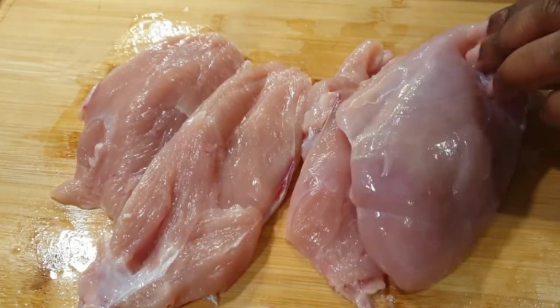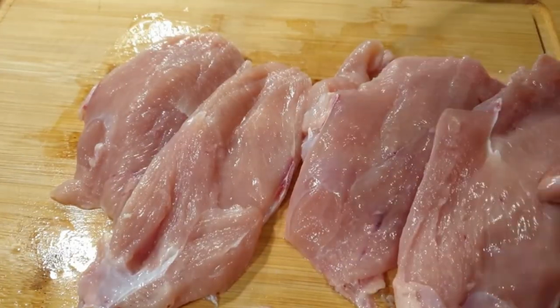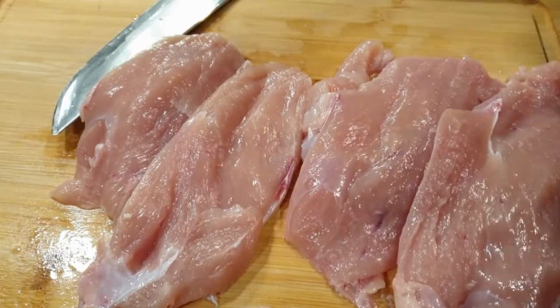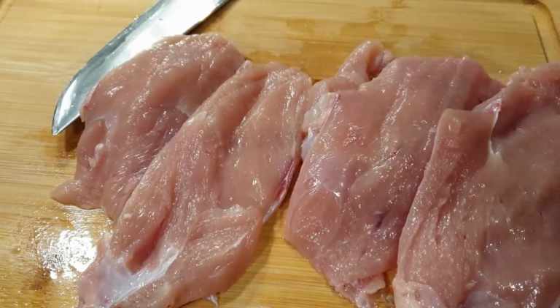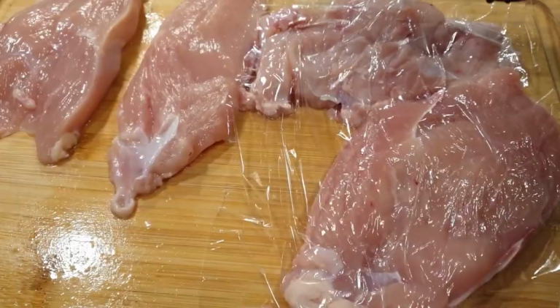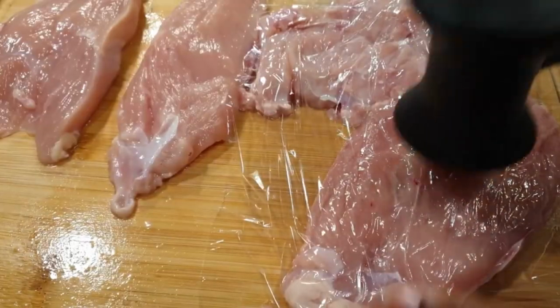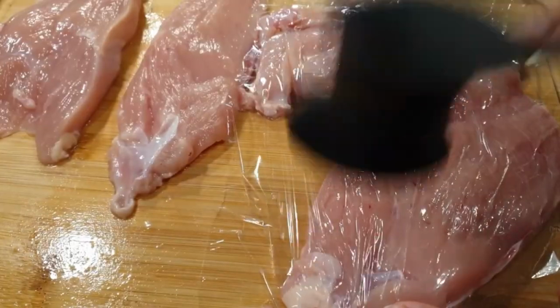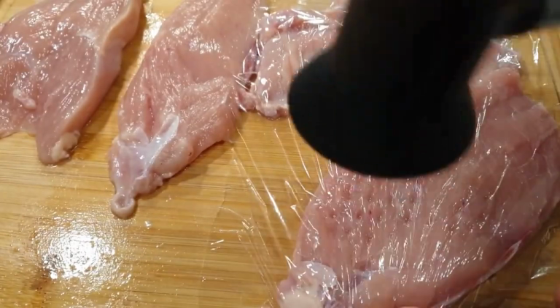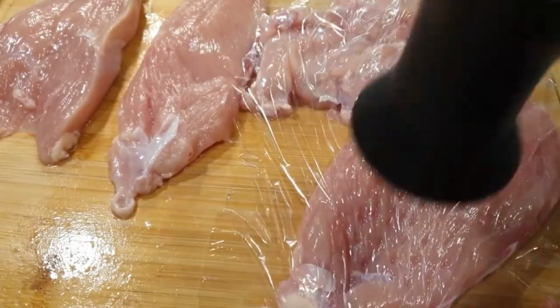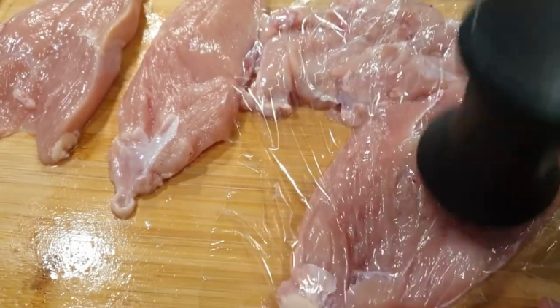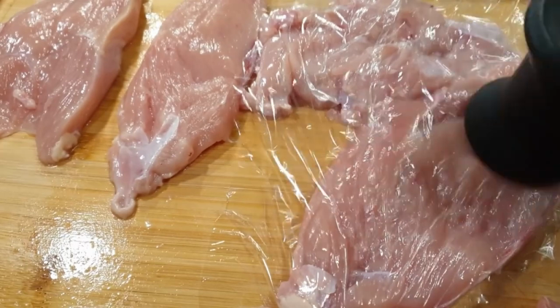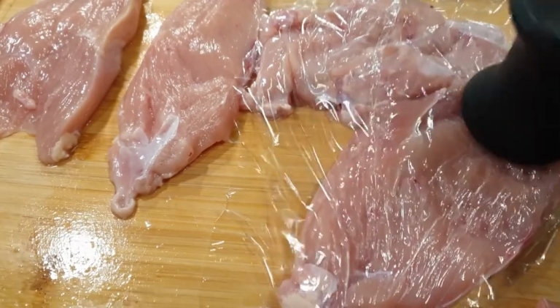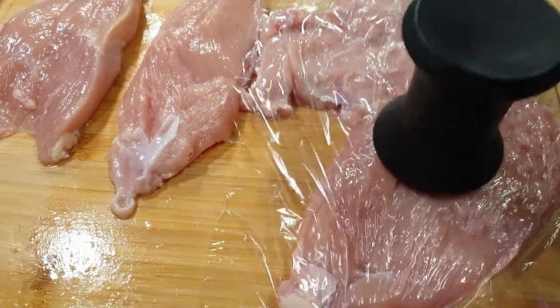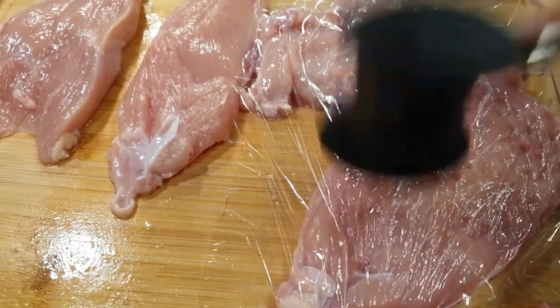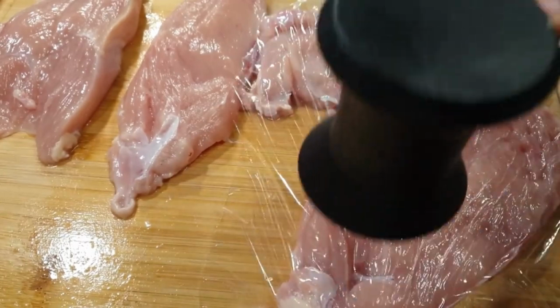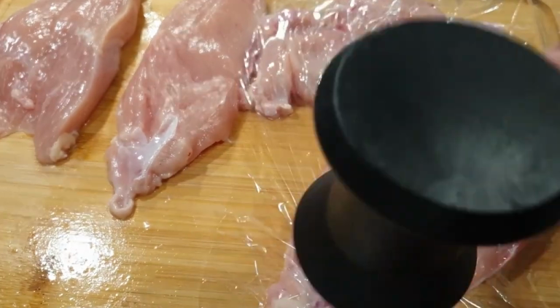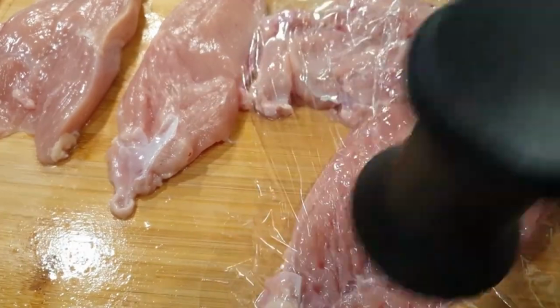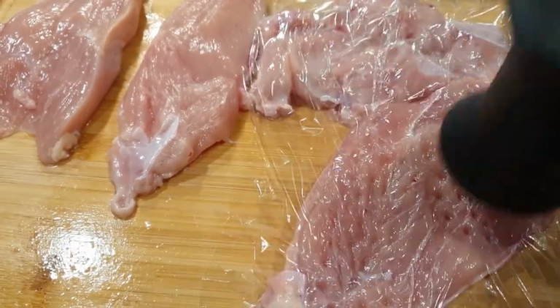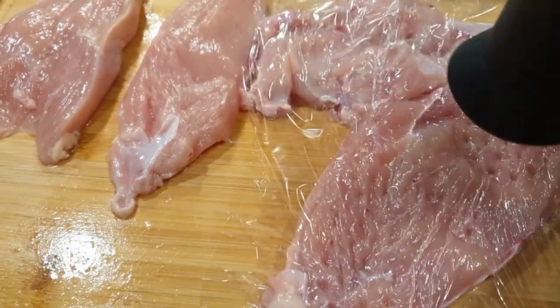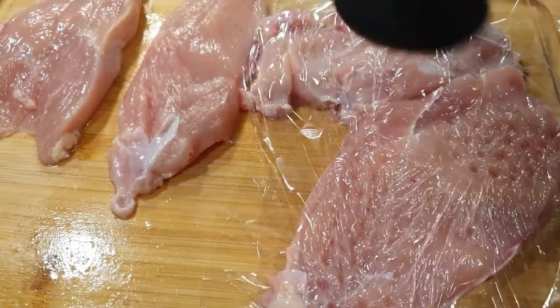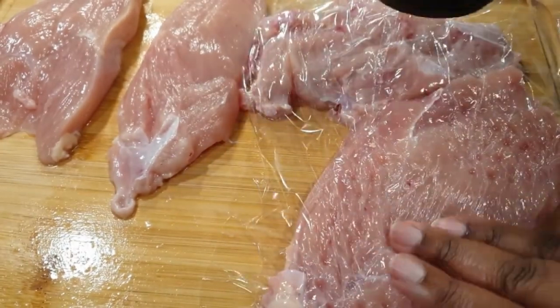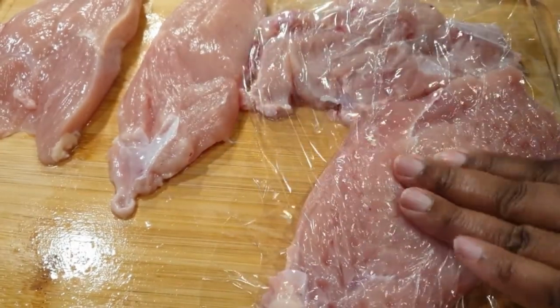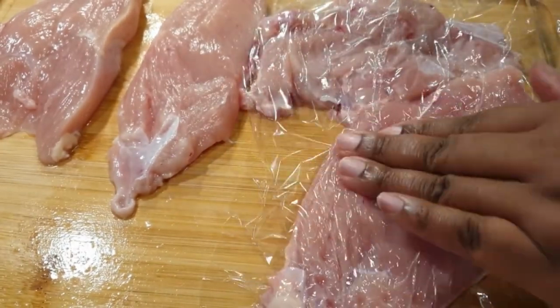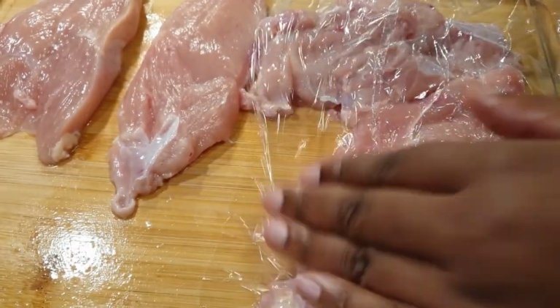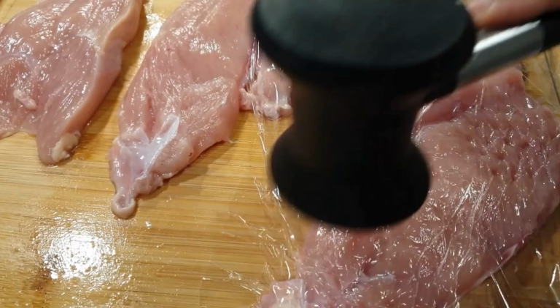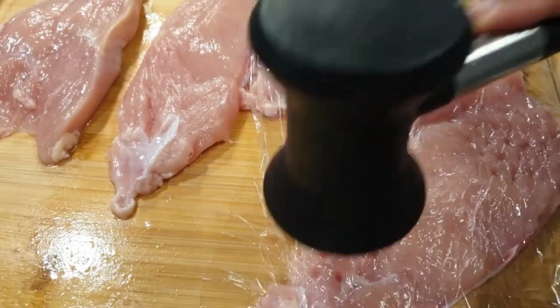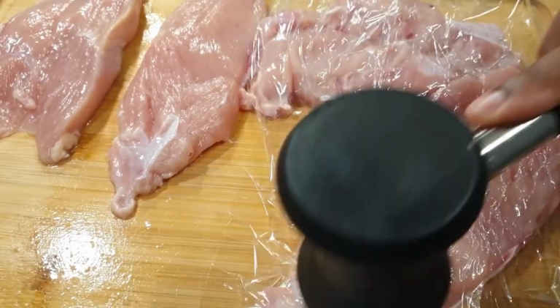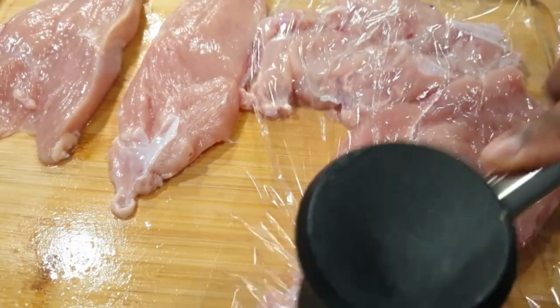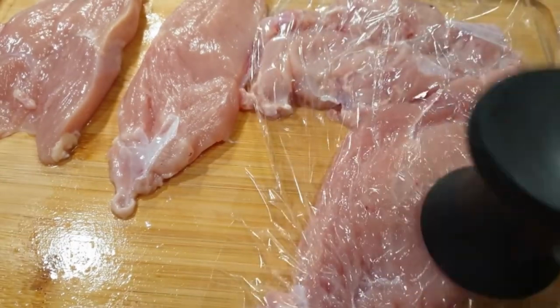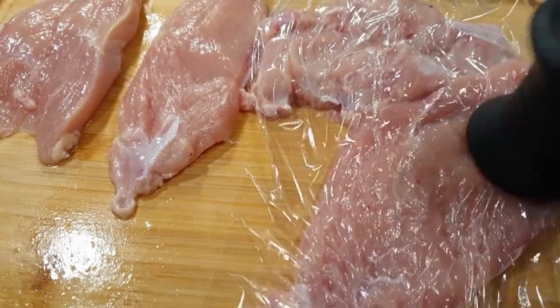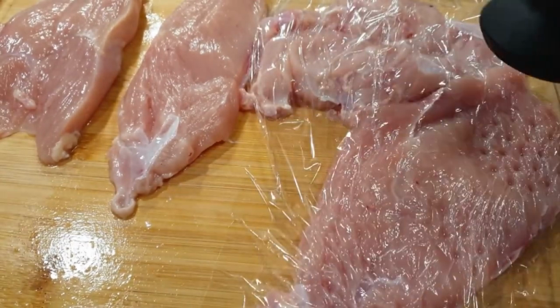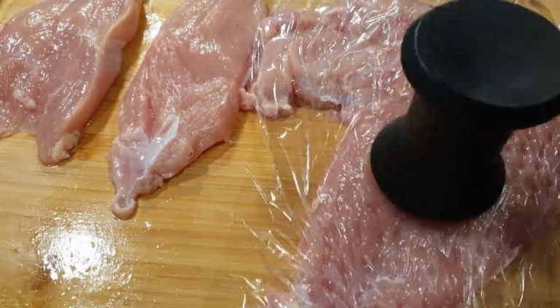You can totally skip this step if your breasts are even, but I went ahead to pound my chicken breast to even thickness before cooking them, because when each piece of chicken is a different size they will not cook at an even rate.